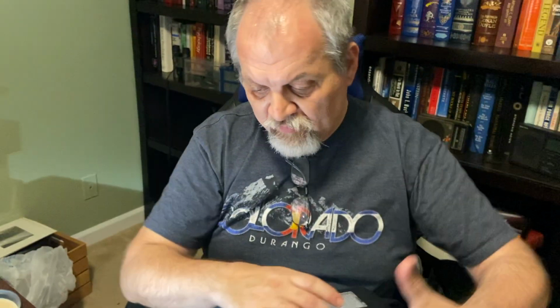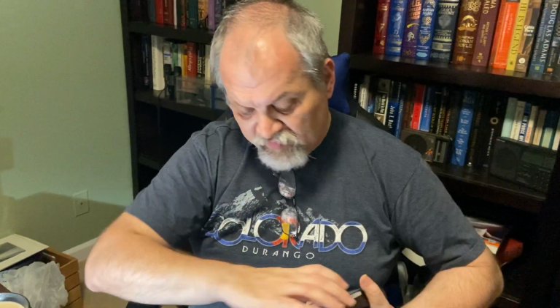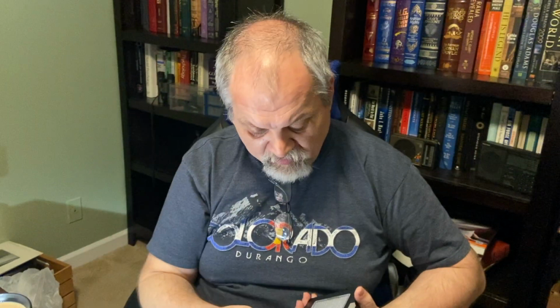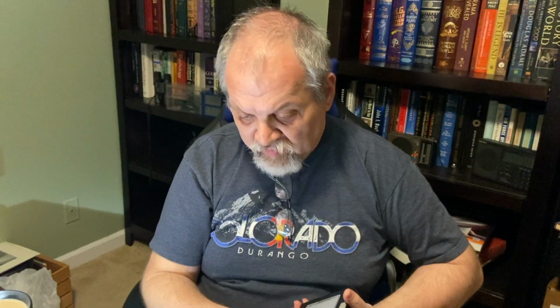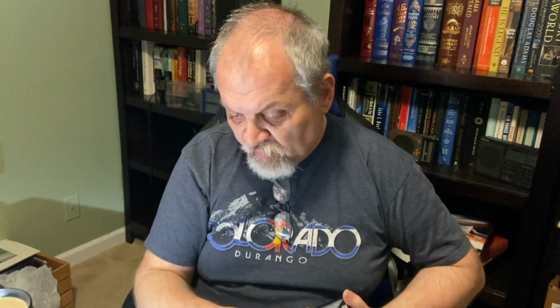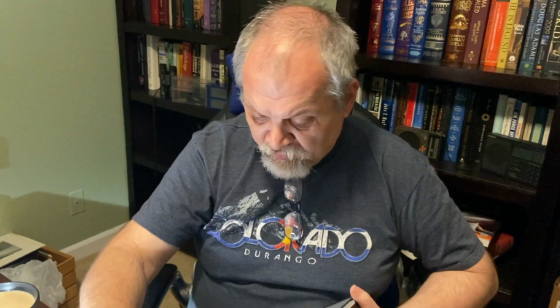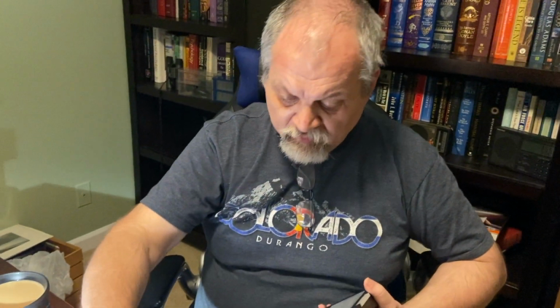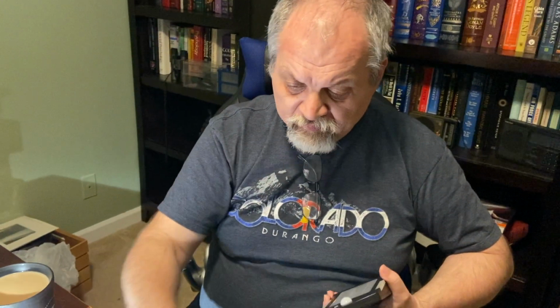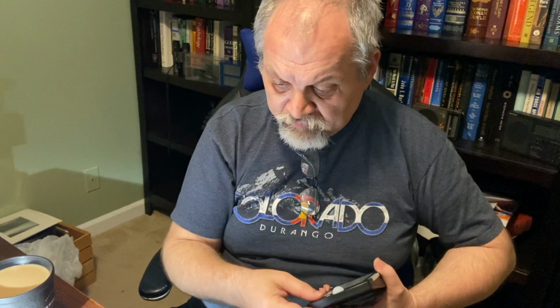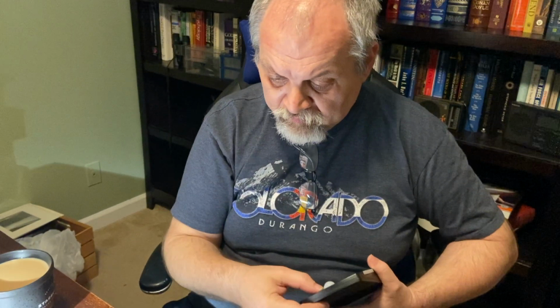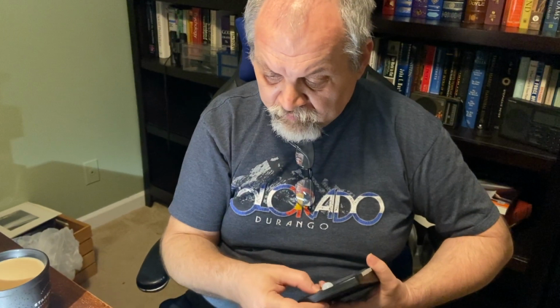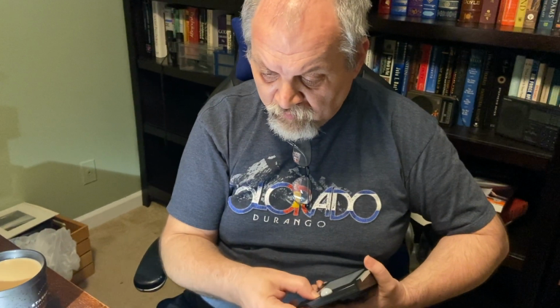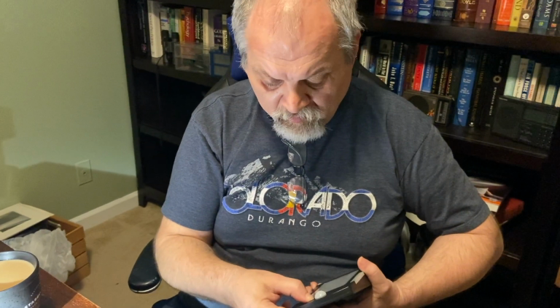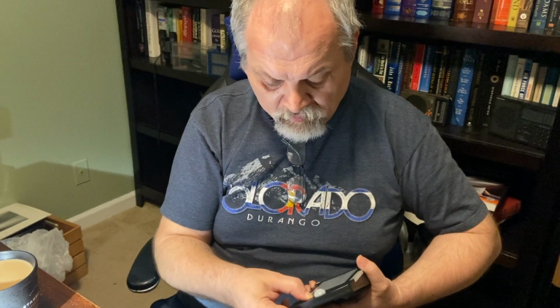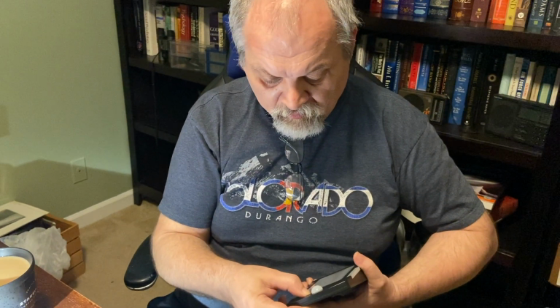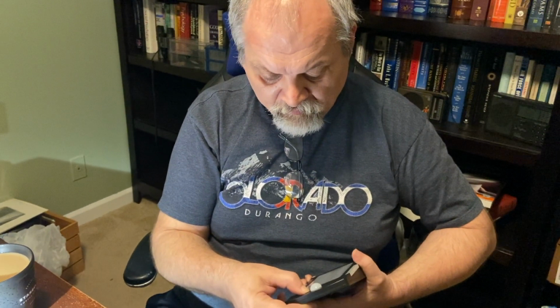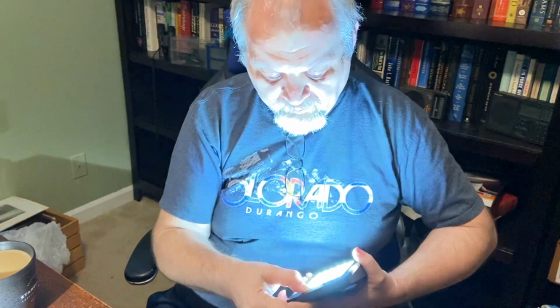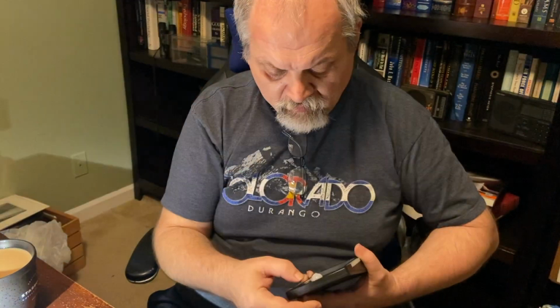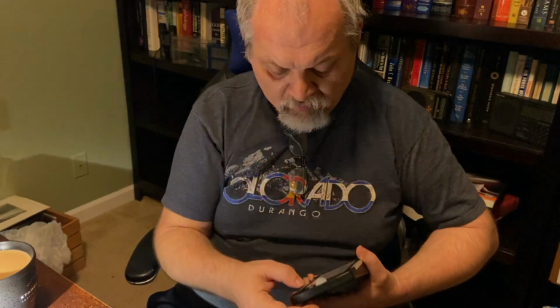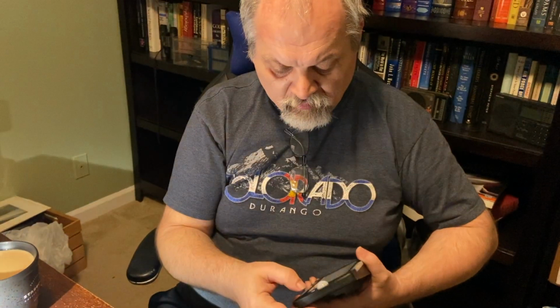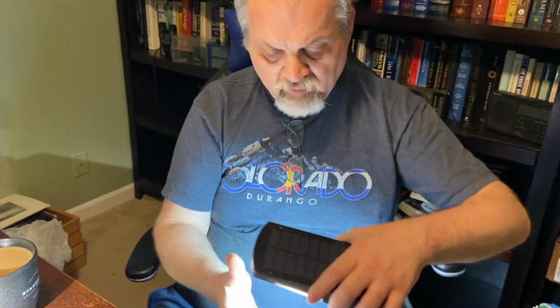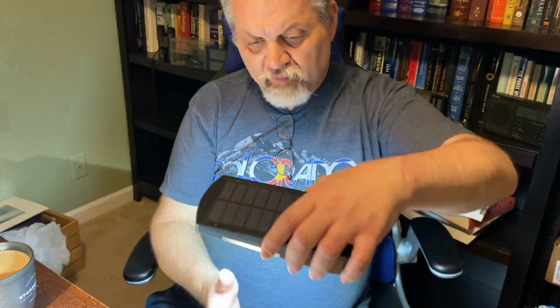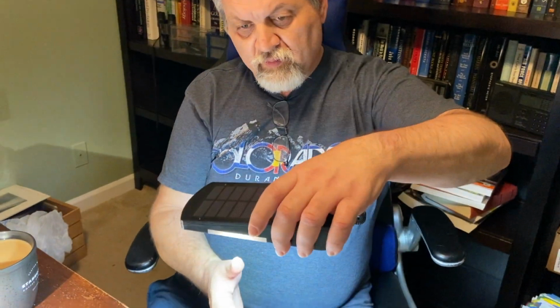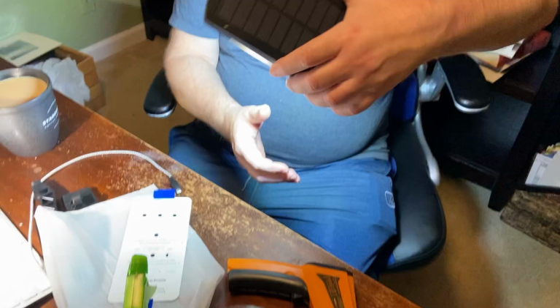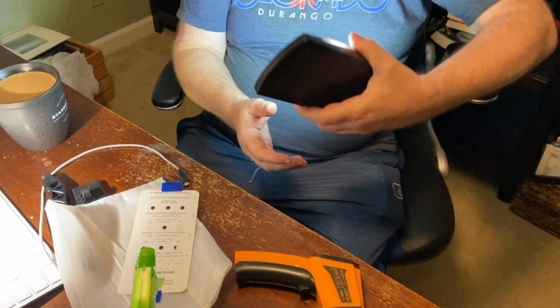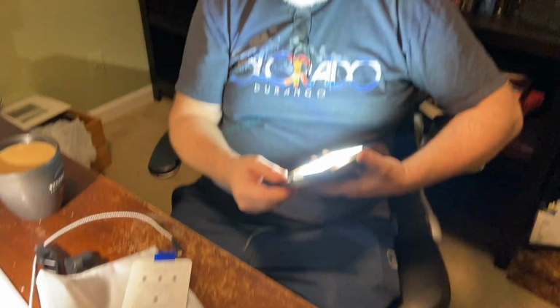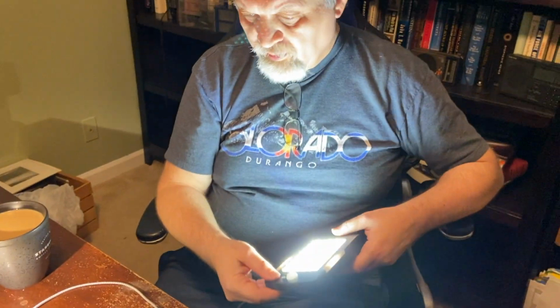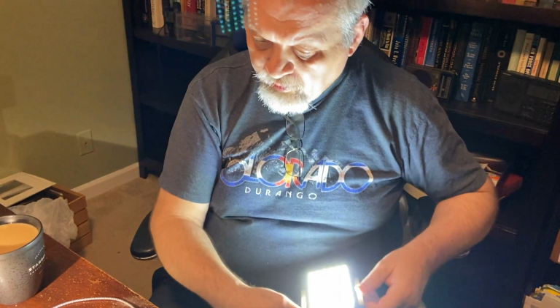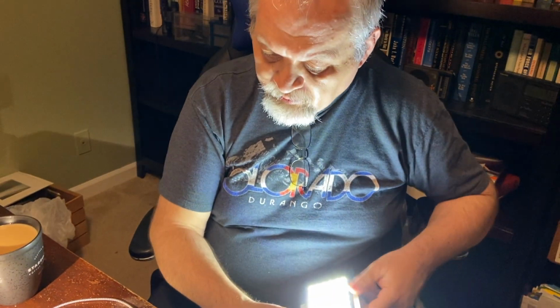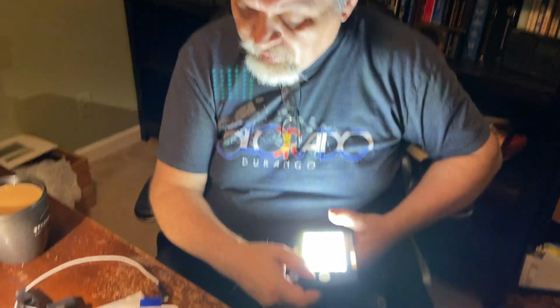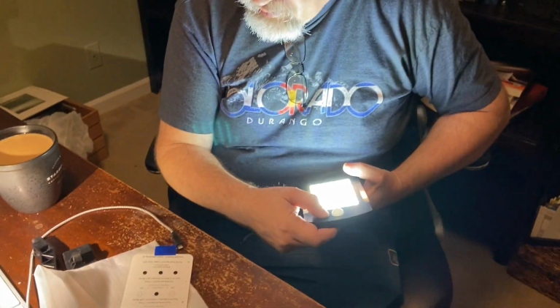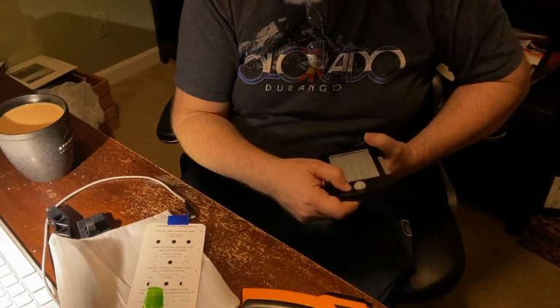Let's see if we can make this work. It says press for three seconds. And — light! Very nice, bright LEDs.